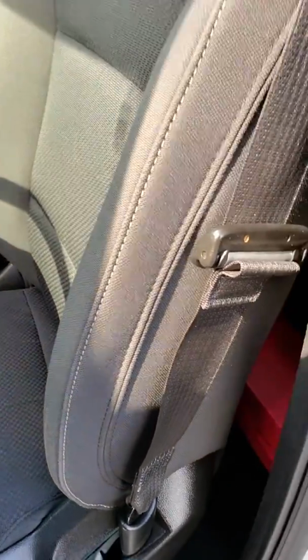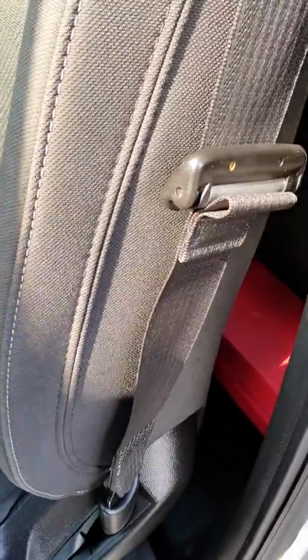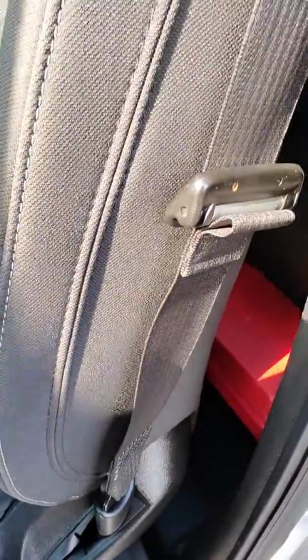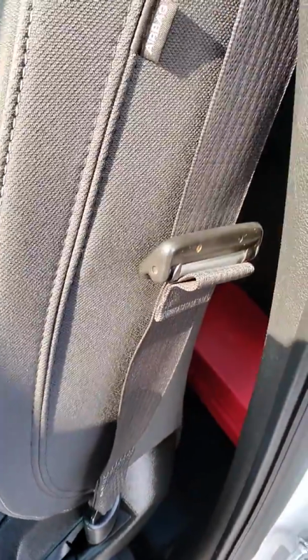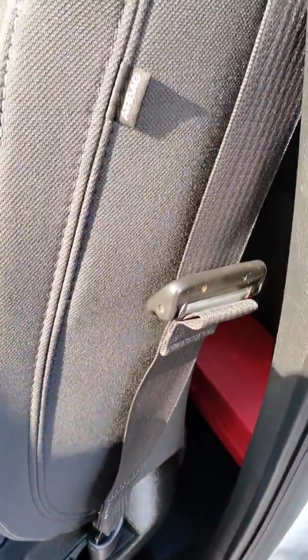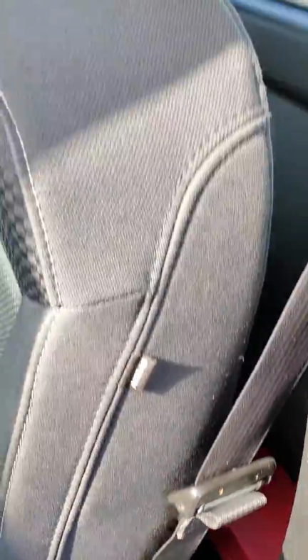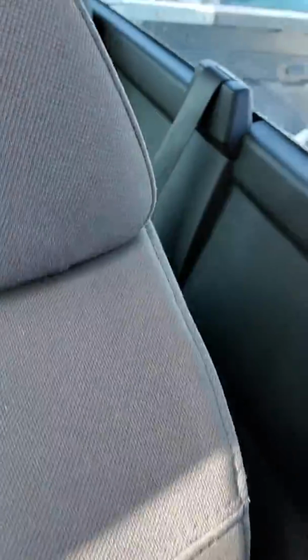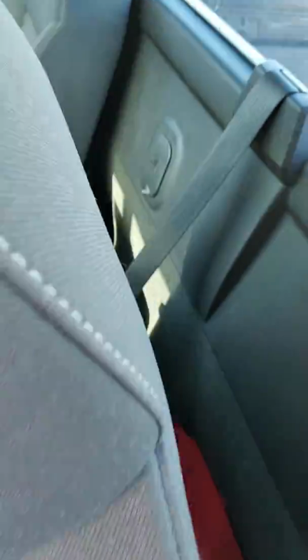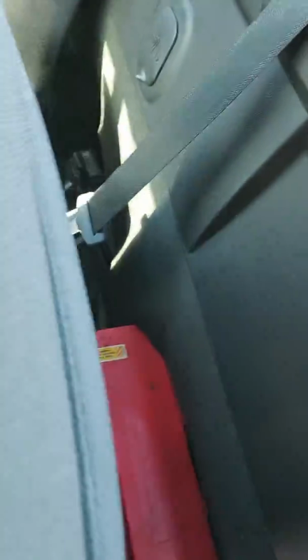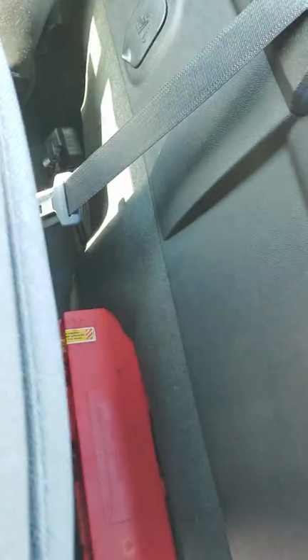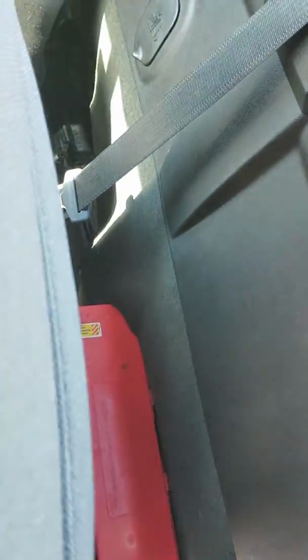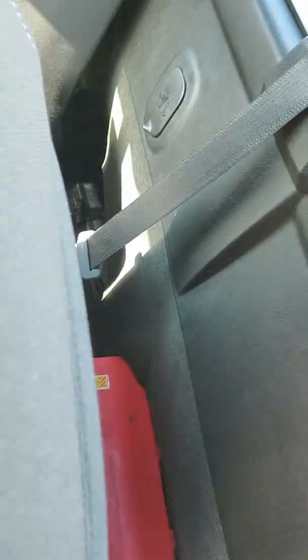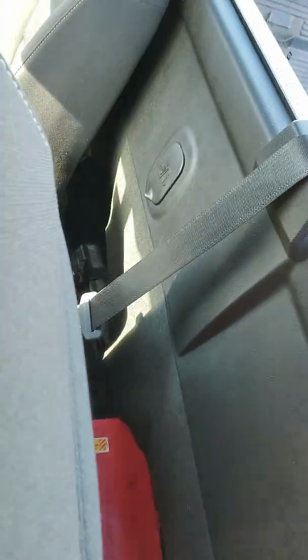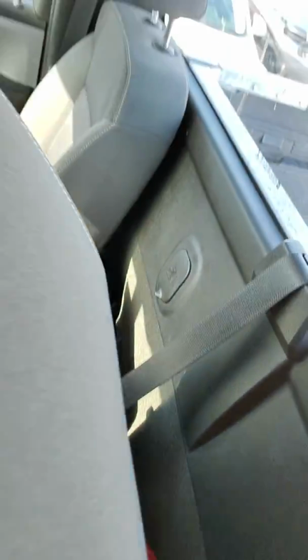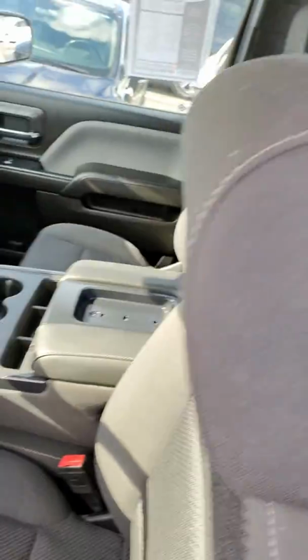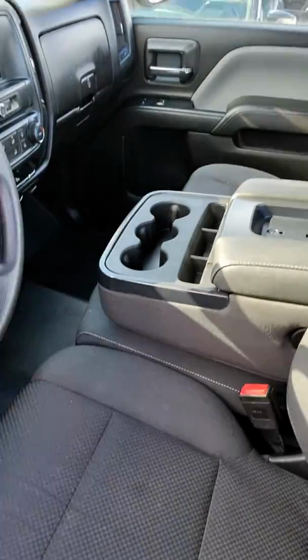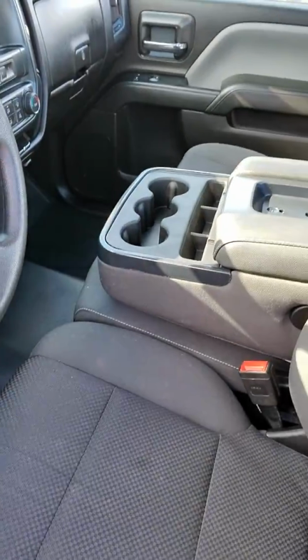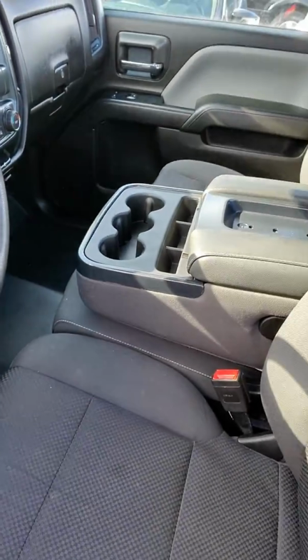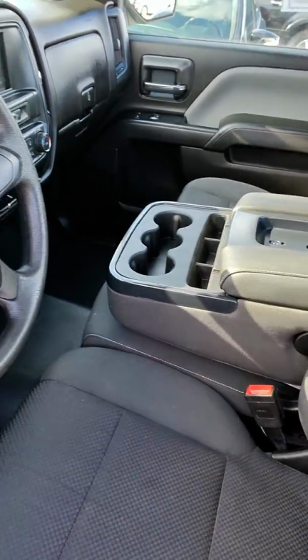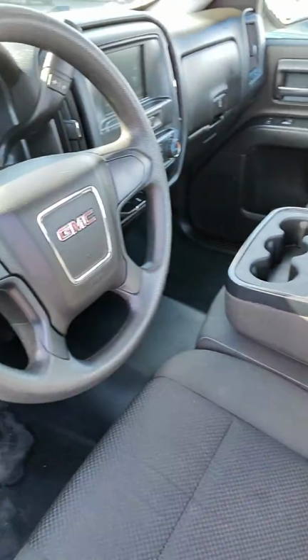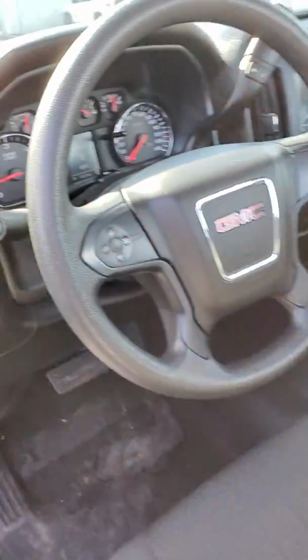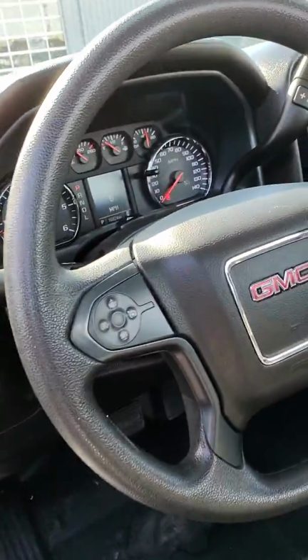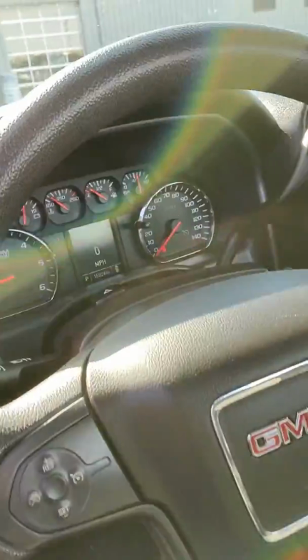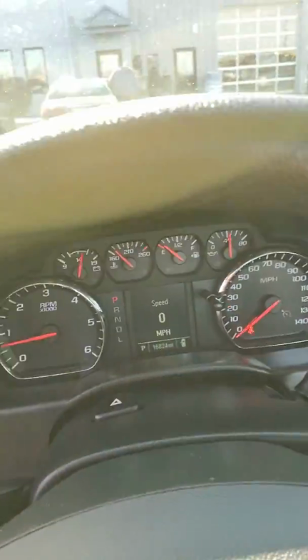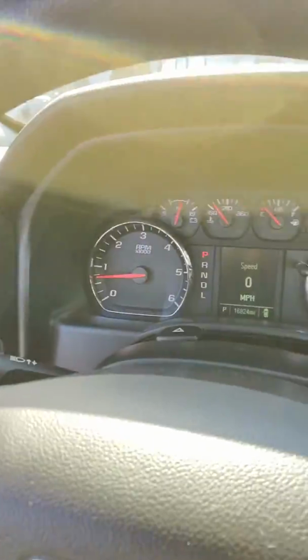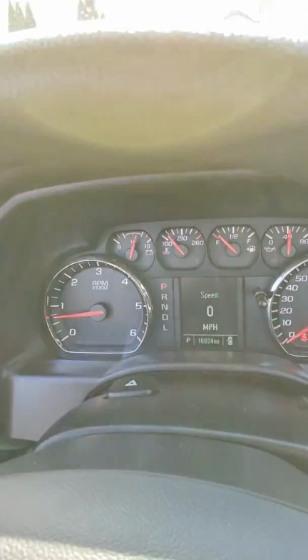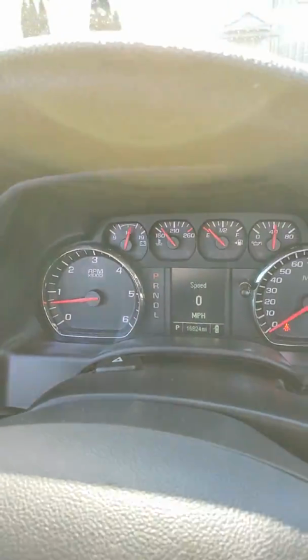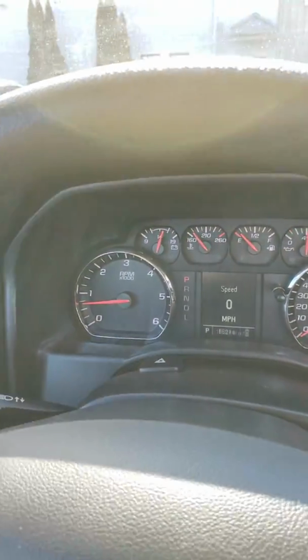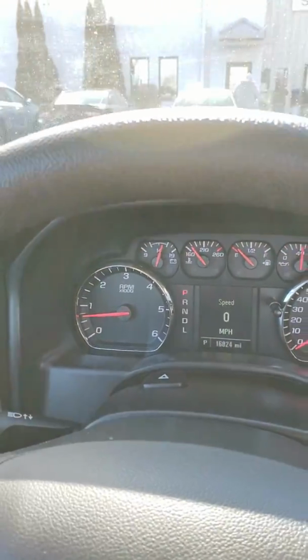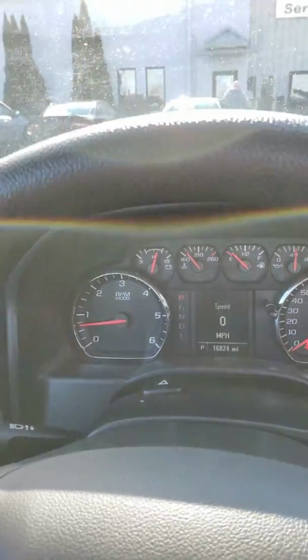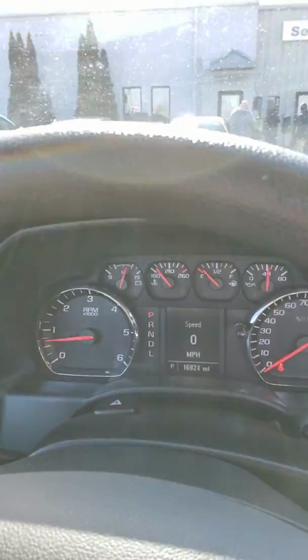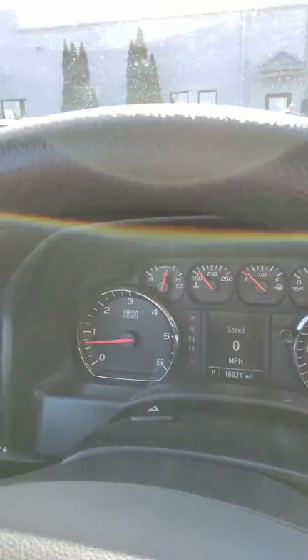In the back you've got some storage bins behind the seats, a little bit of storage back there. There's also room for a third seat. On the odometer here, we've got sixteen thousand, eight hundred and twenty-four miles. No warning lights or anything on there.